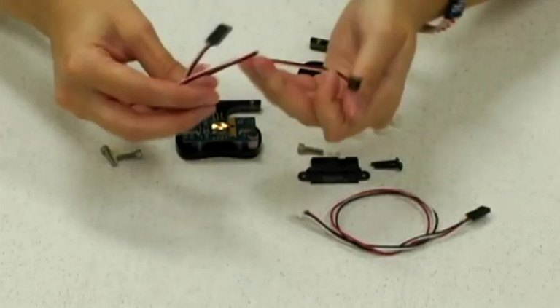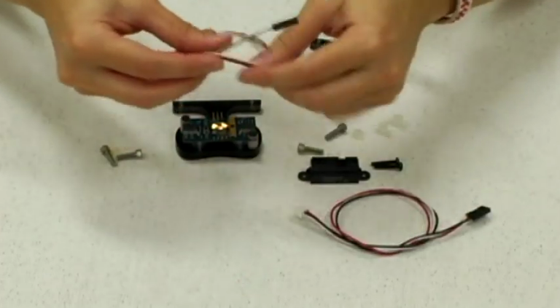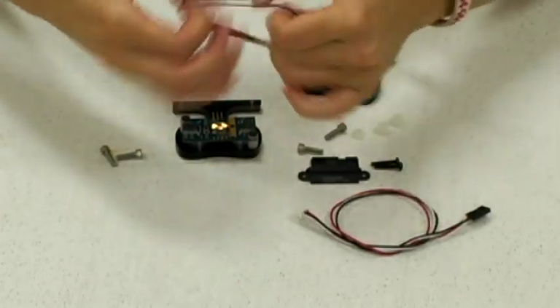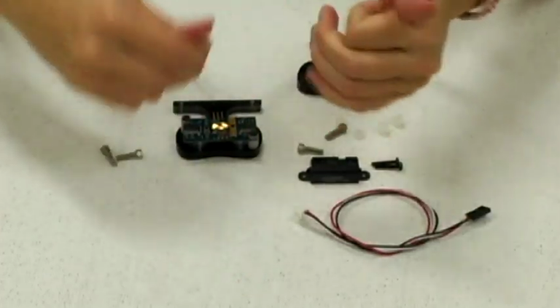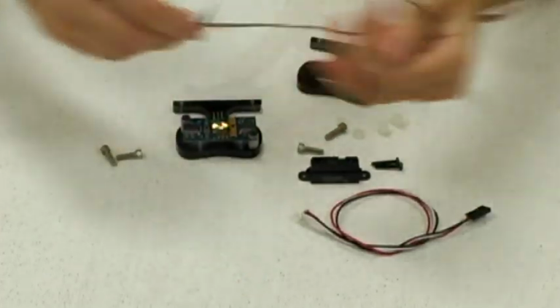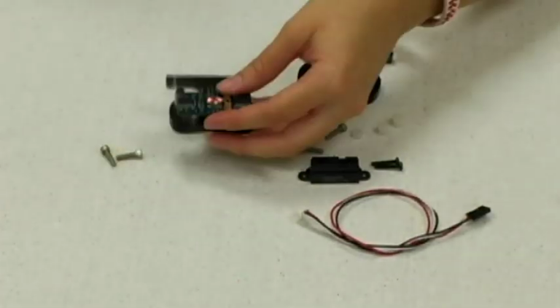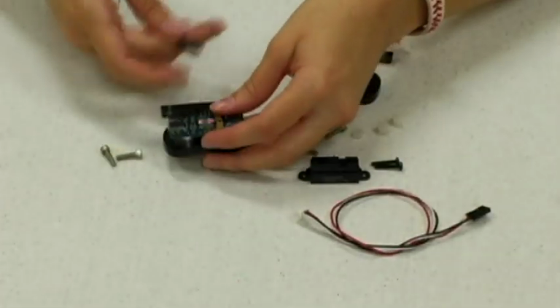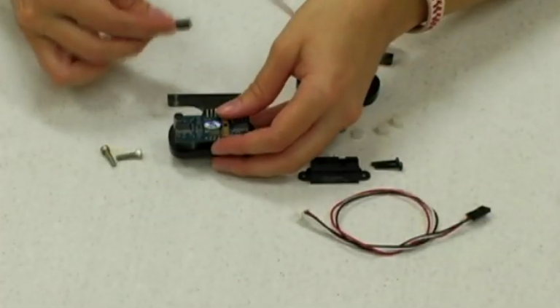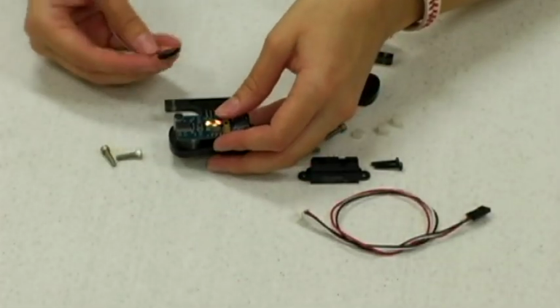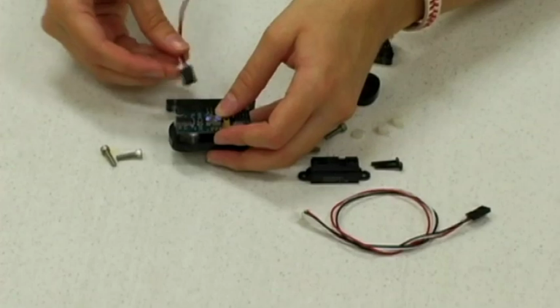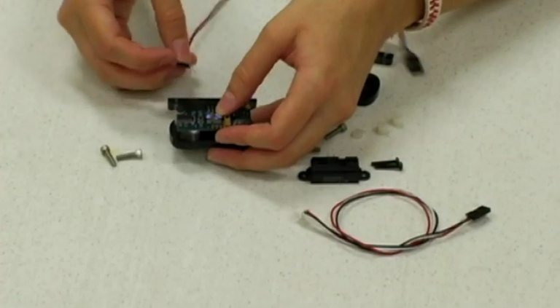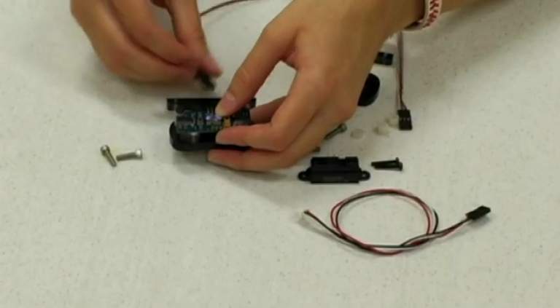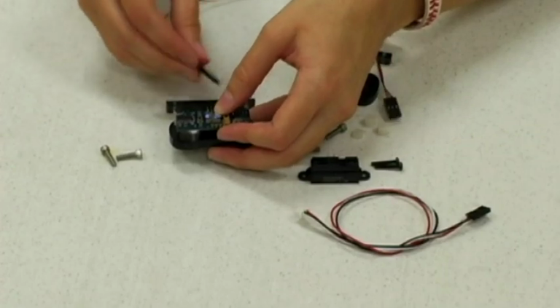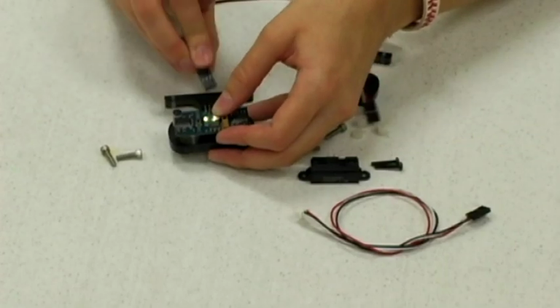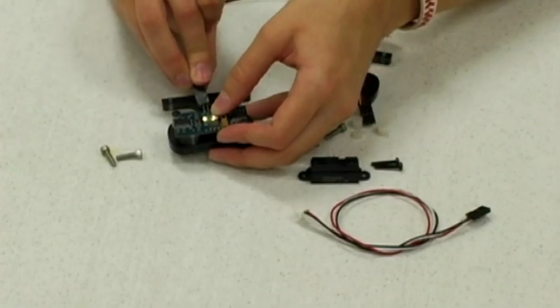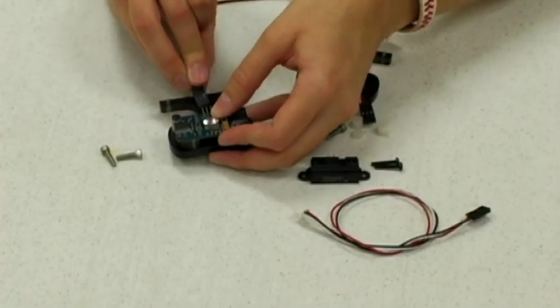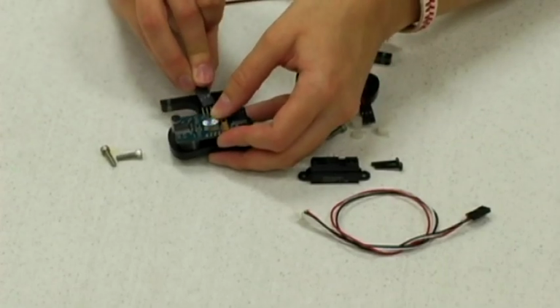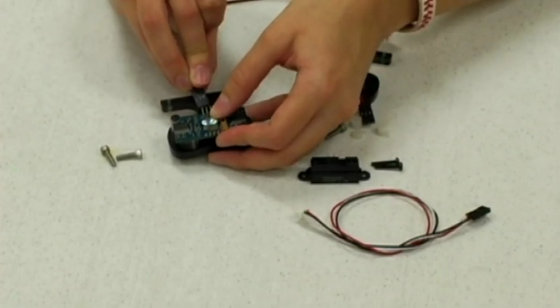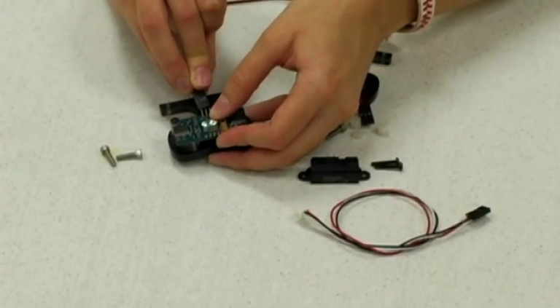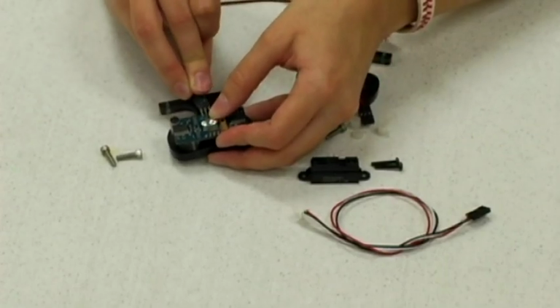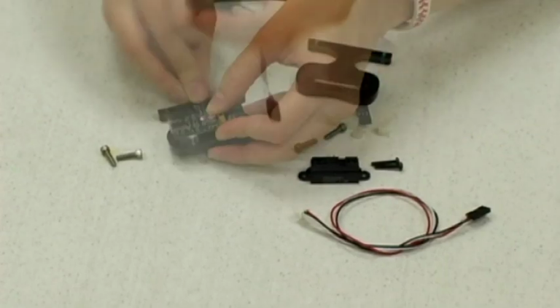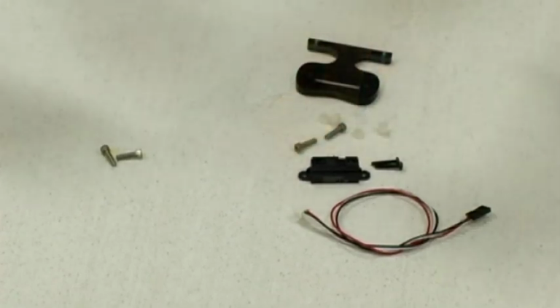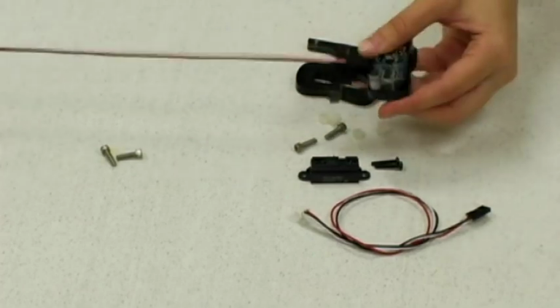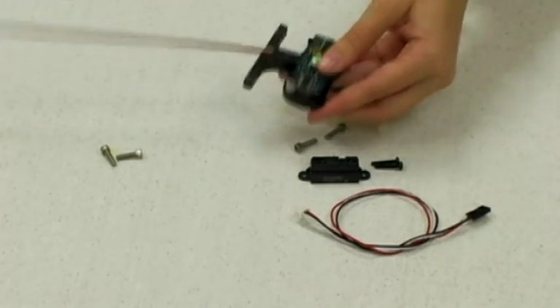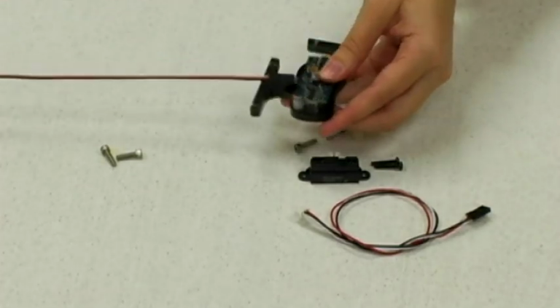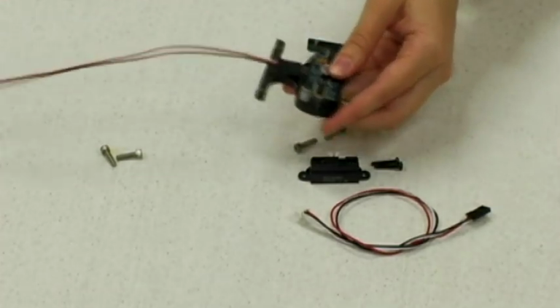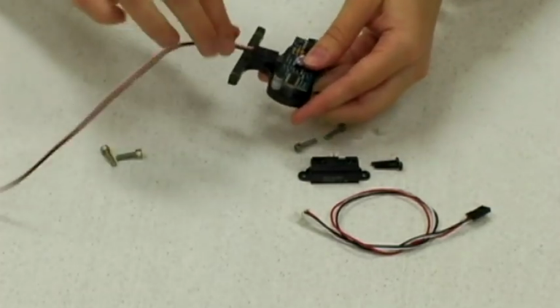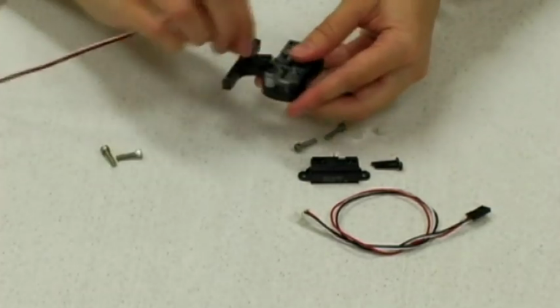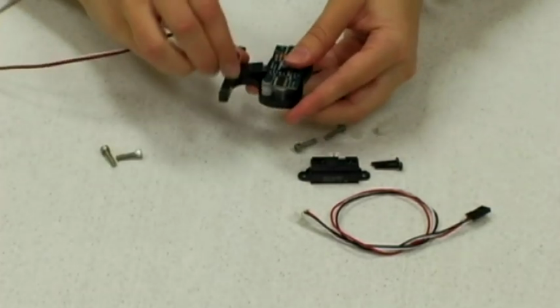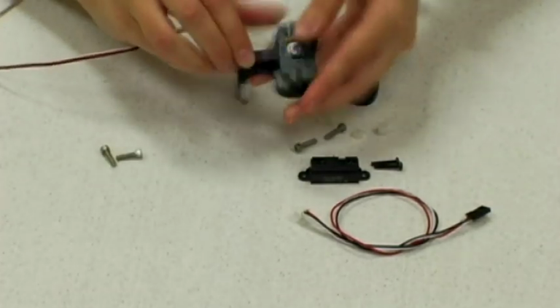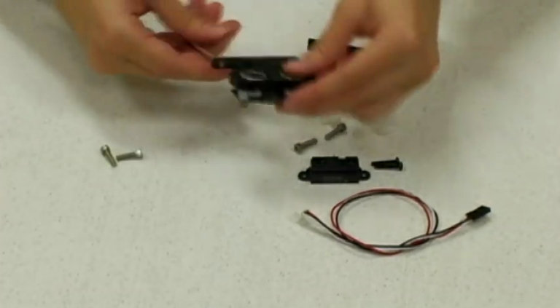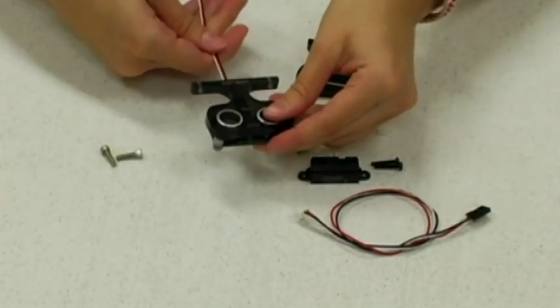Connect the cable. Looking at it from the back, make sure that ground is on the right-hand side, which is the black wire. And voila, you have your ping stand.